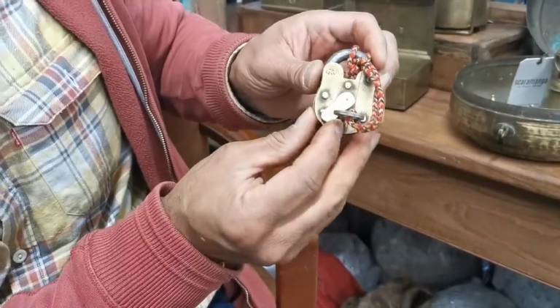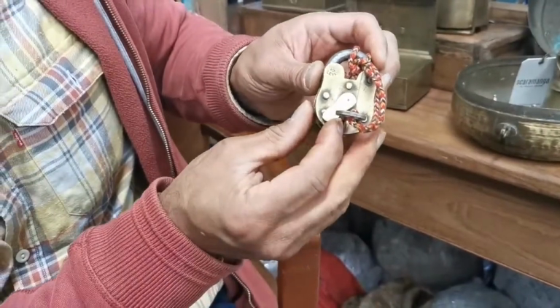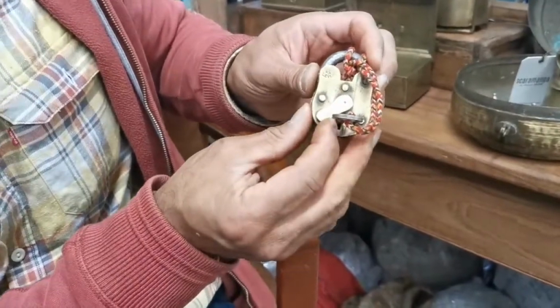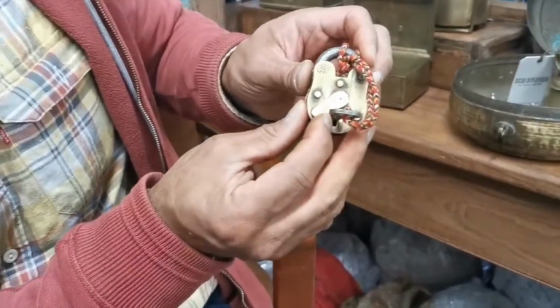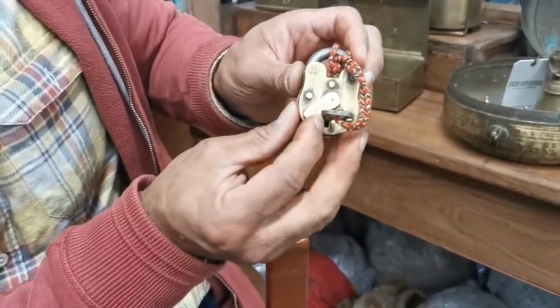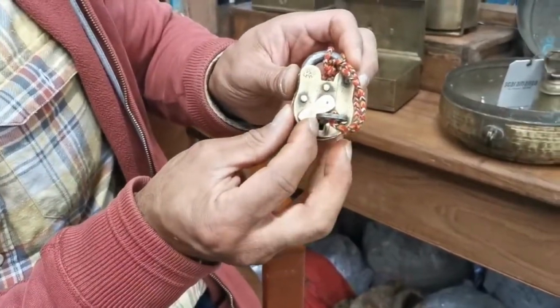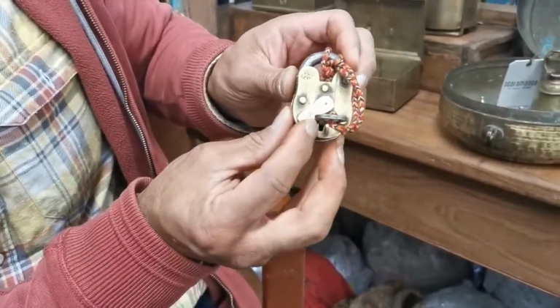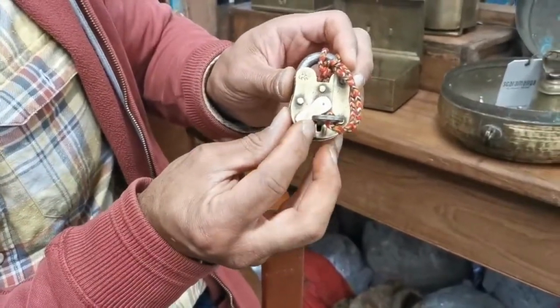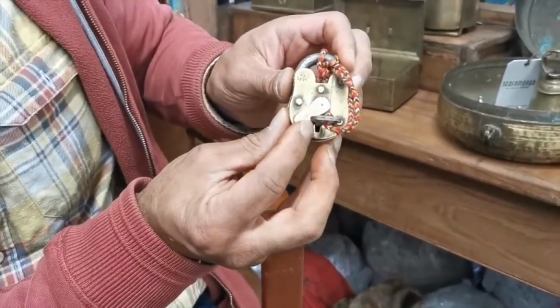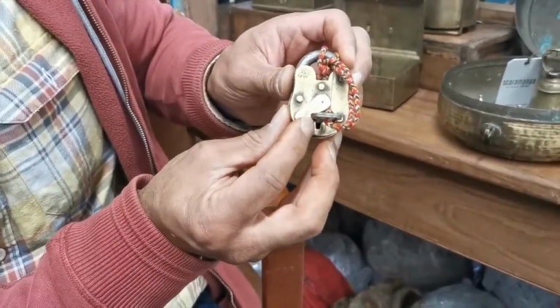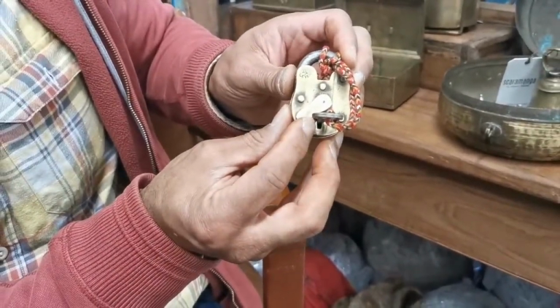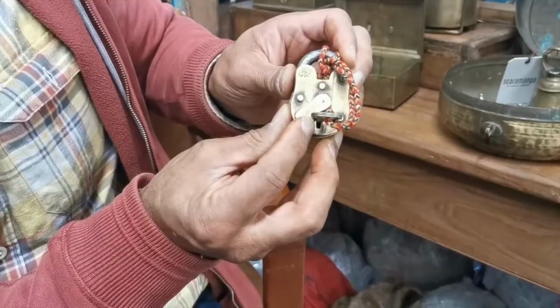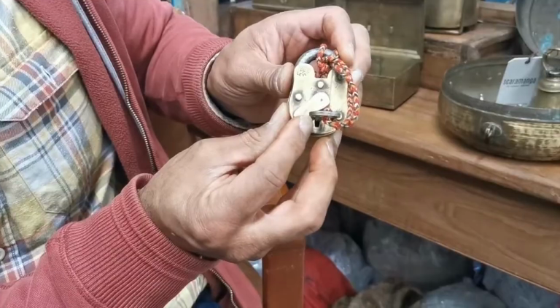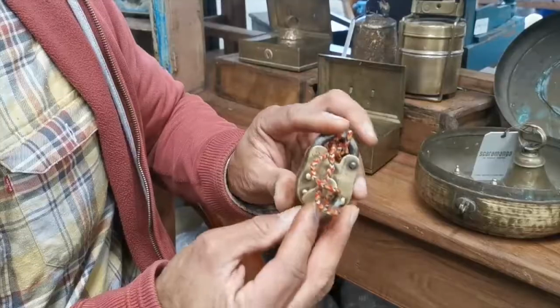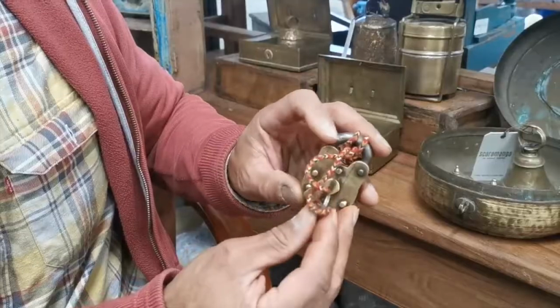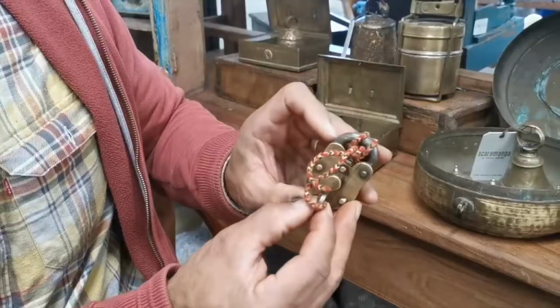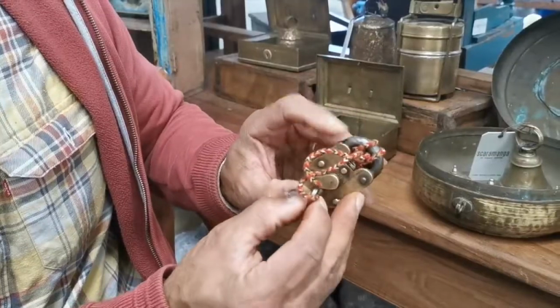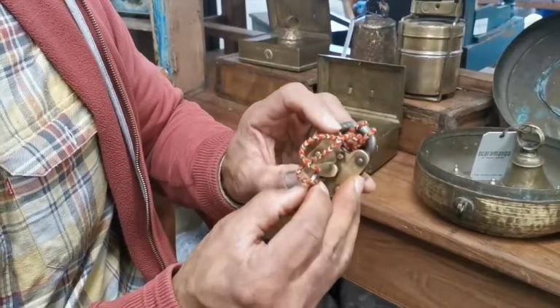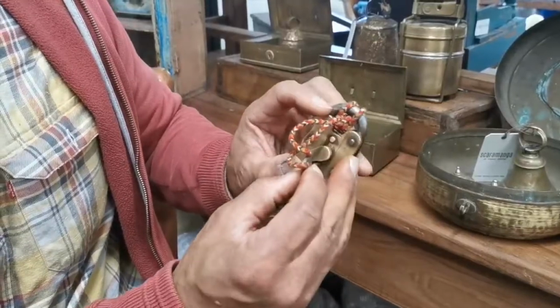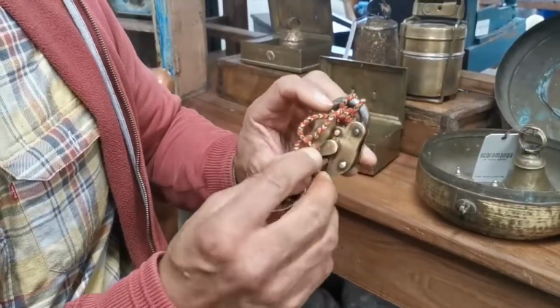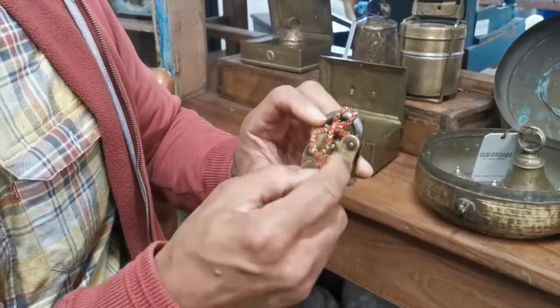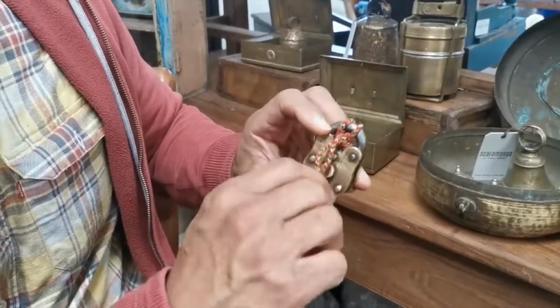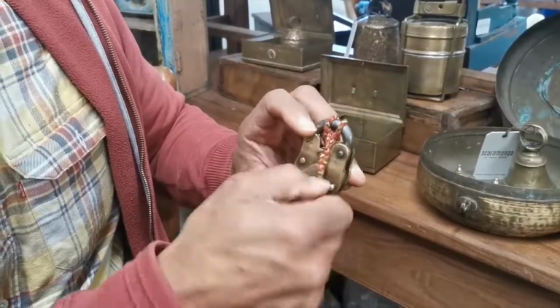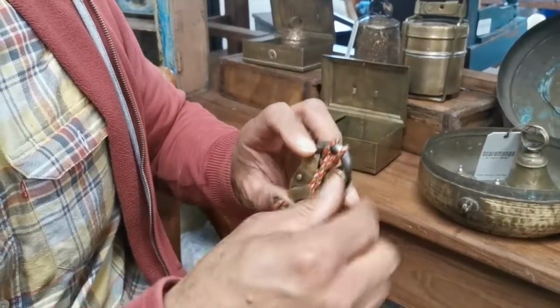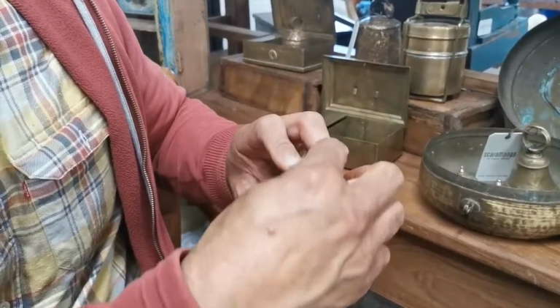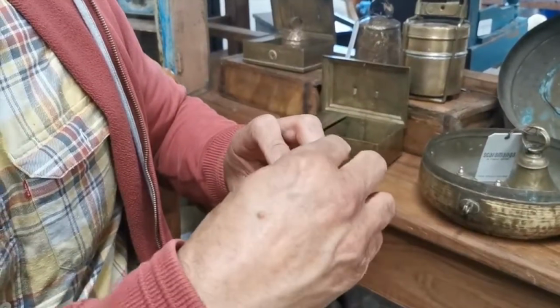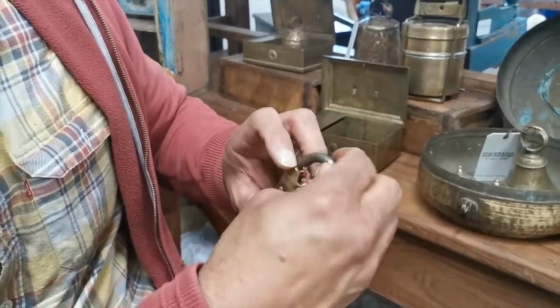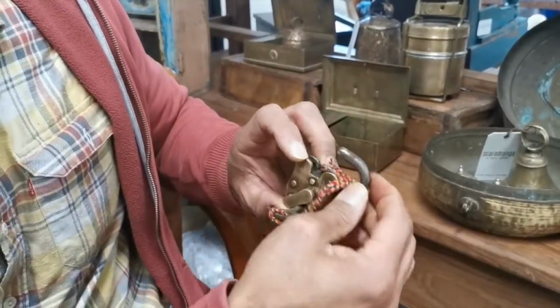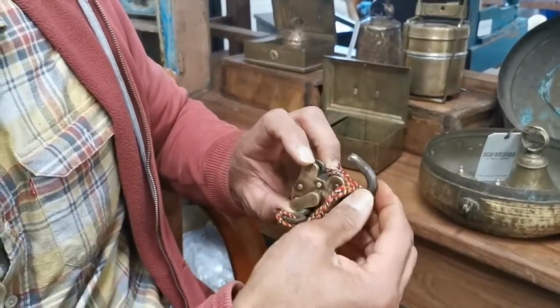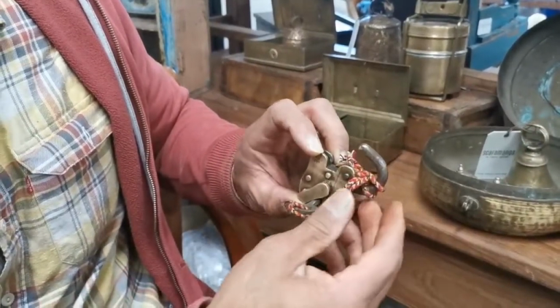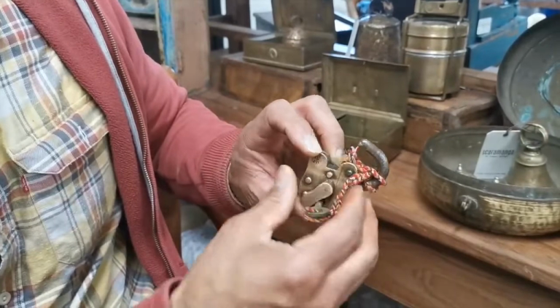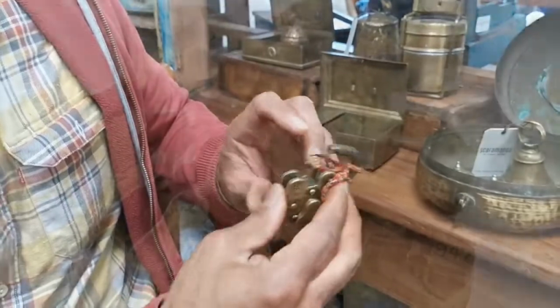Once that escutcheon cover is moved over those few millimeters, you can then turn the key and that opens the lock up.